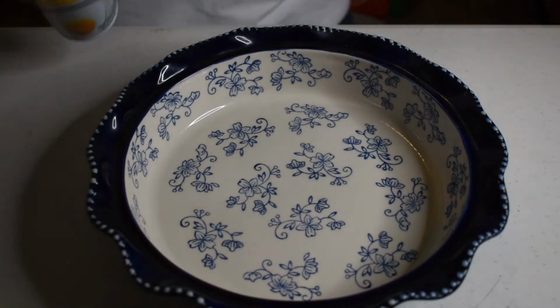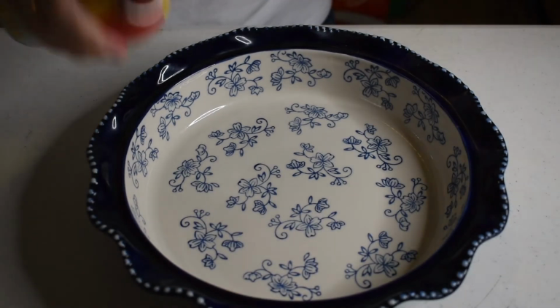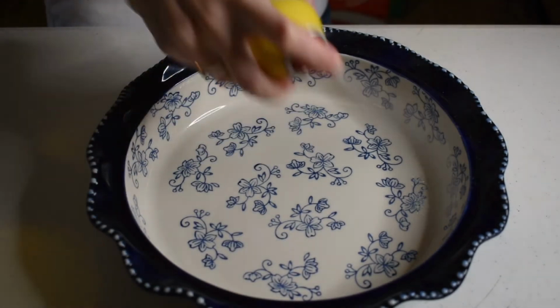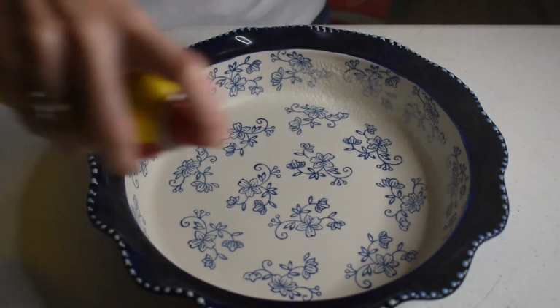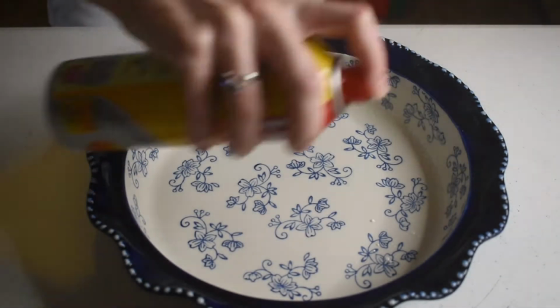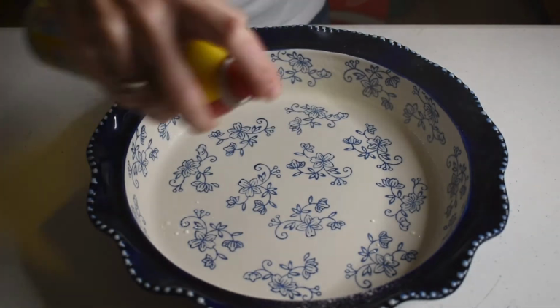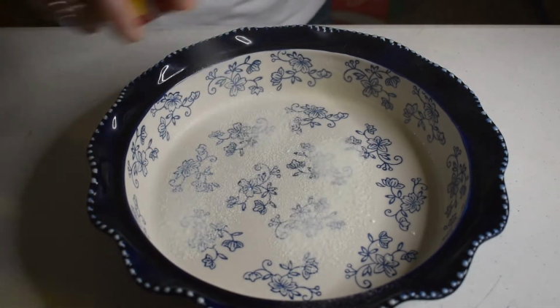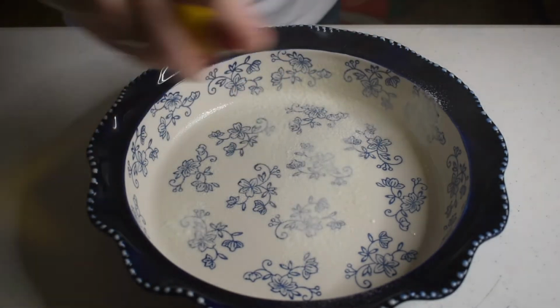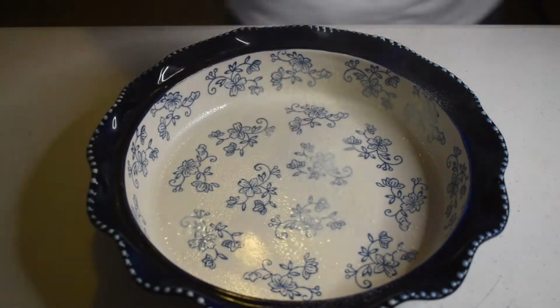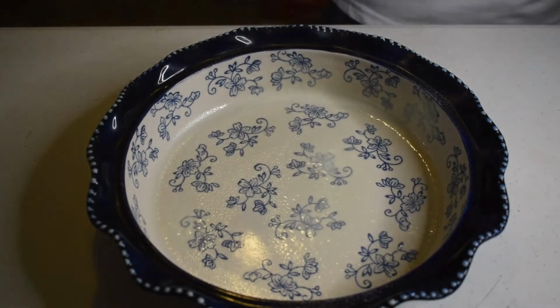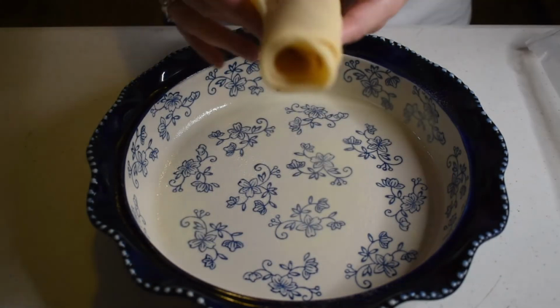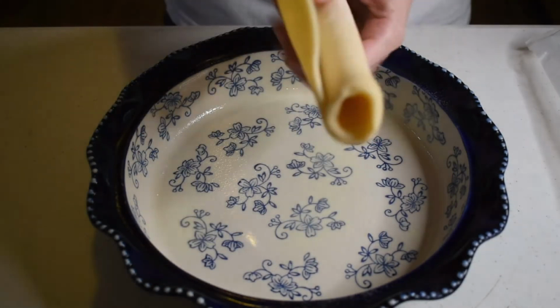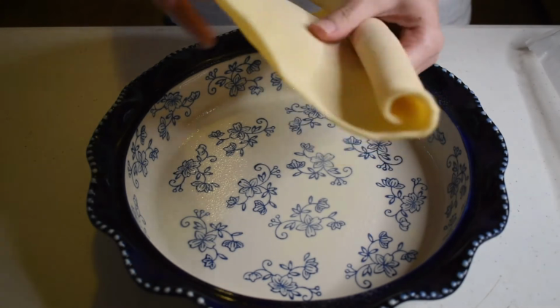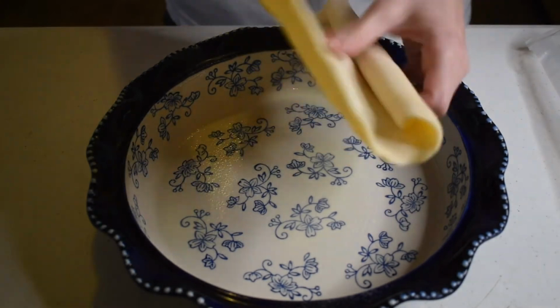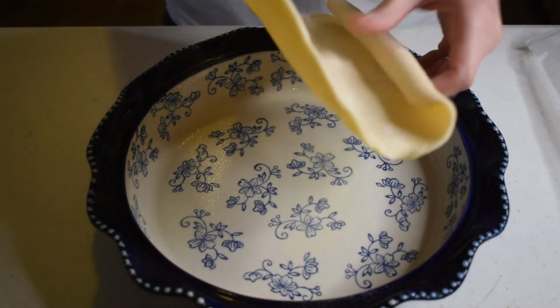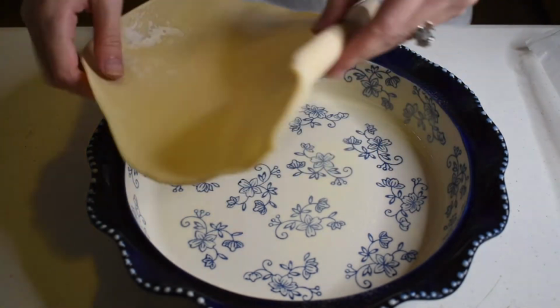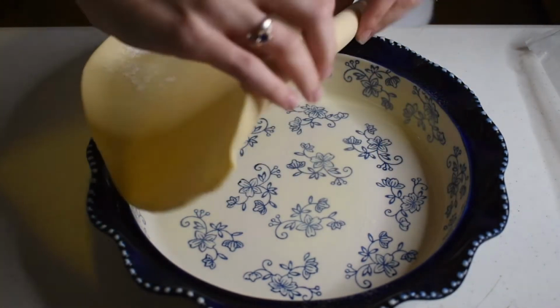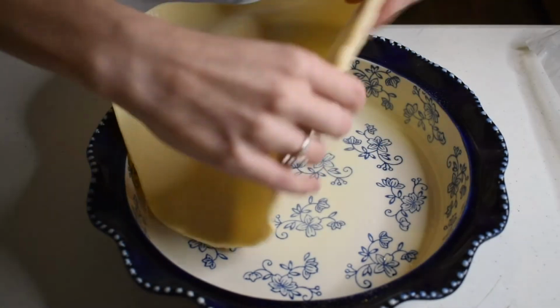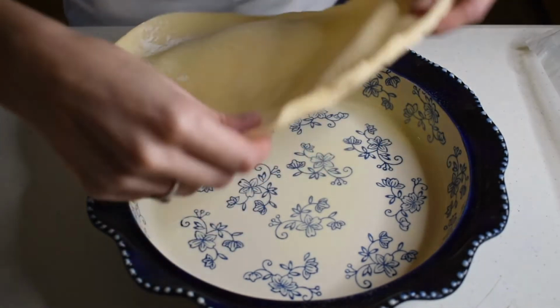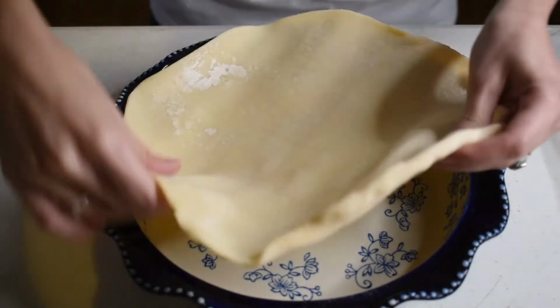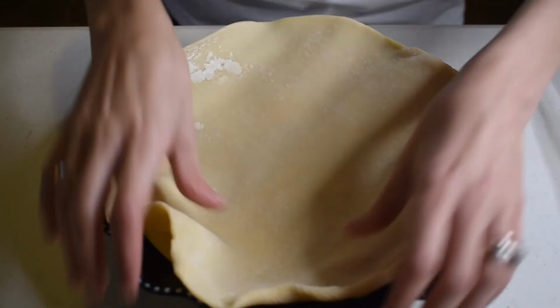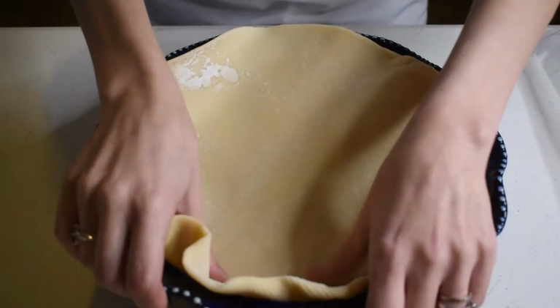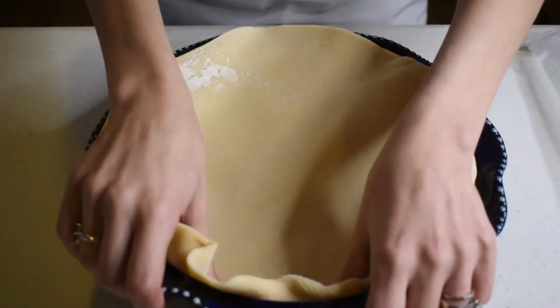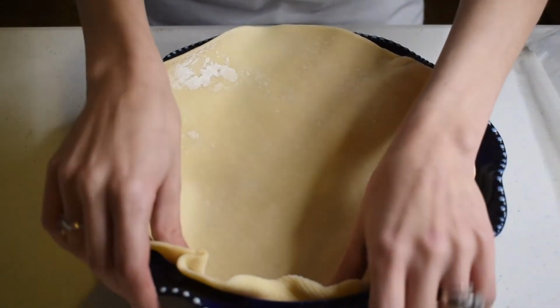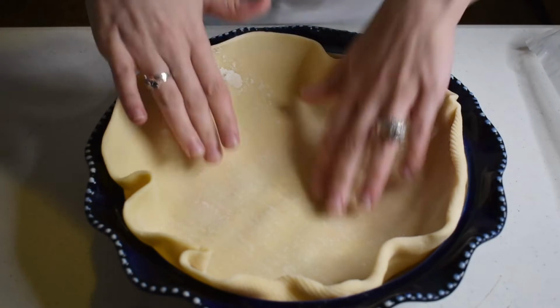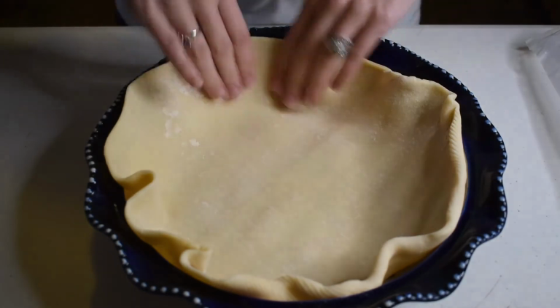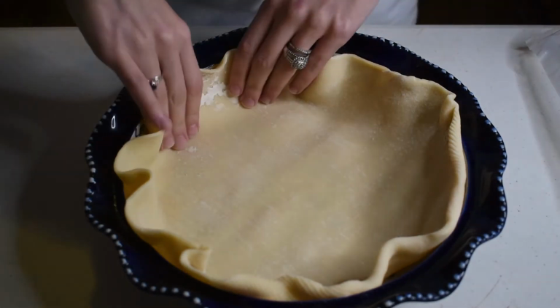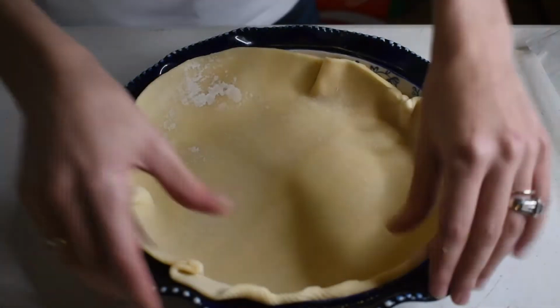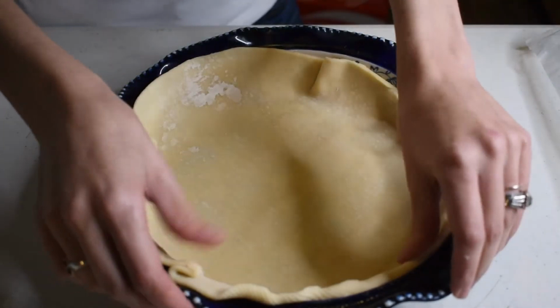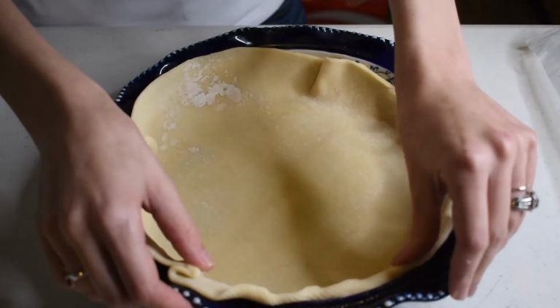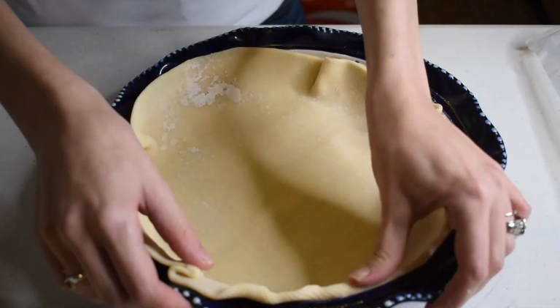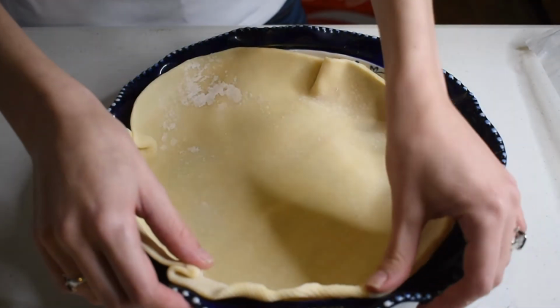Next, grab your favorite baking dish and grease the bottom with cooking spray or butter. We're going with a traditional round pie dish, but you can use a square Pyrex if you need to. After the bottom is greased, lay one of the pie crusts into it and press it firmly against the bottom.